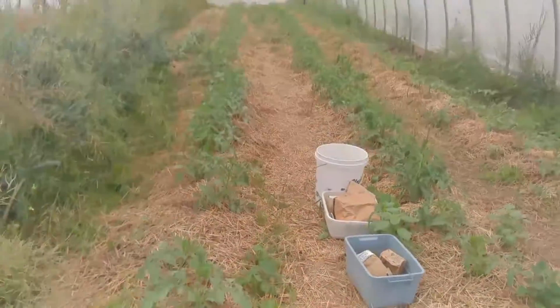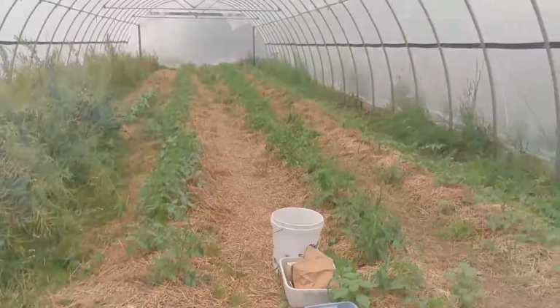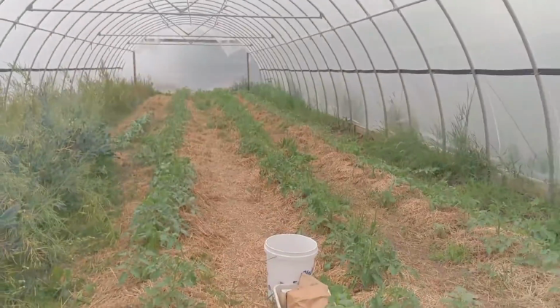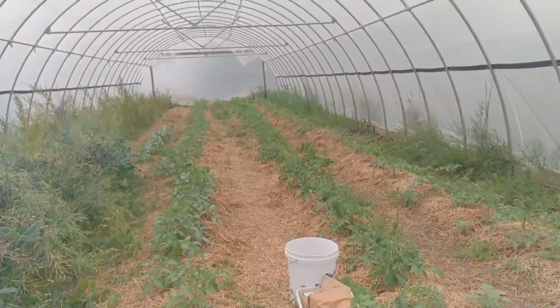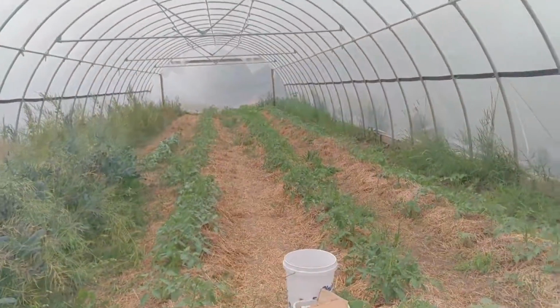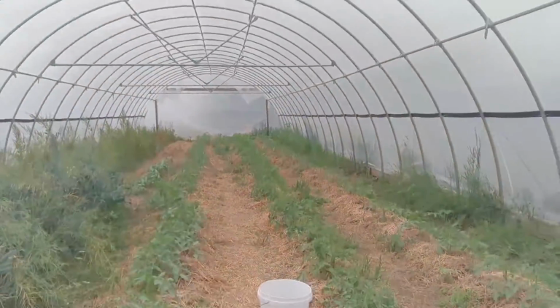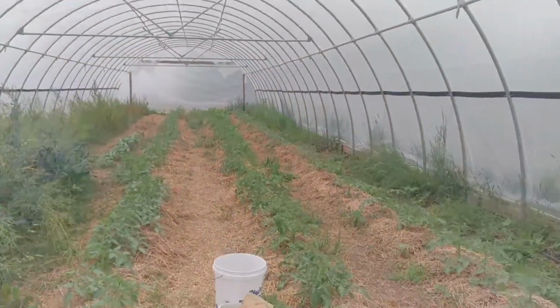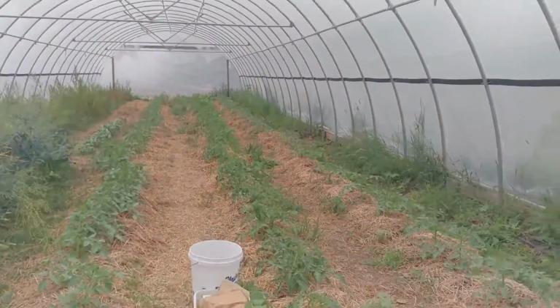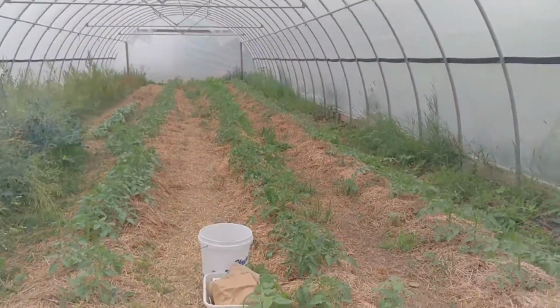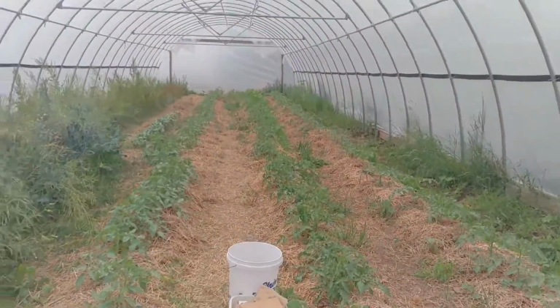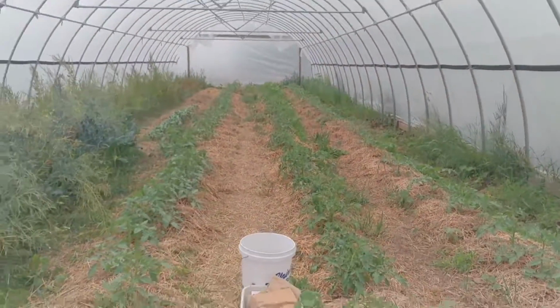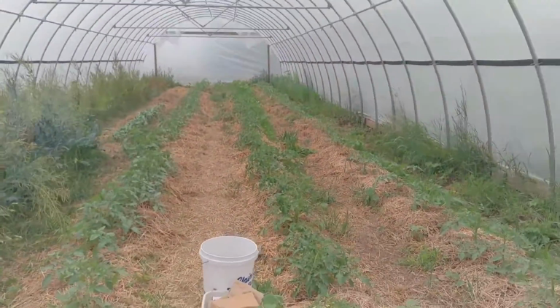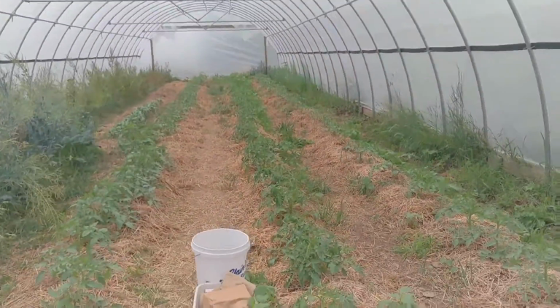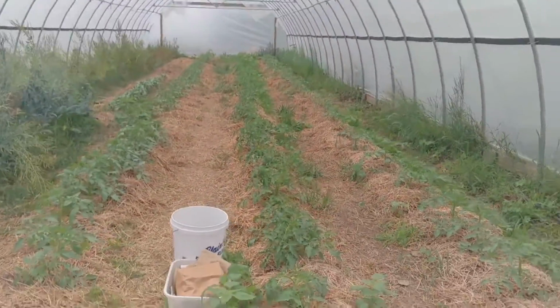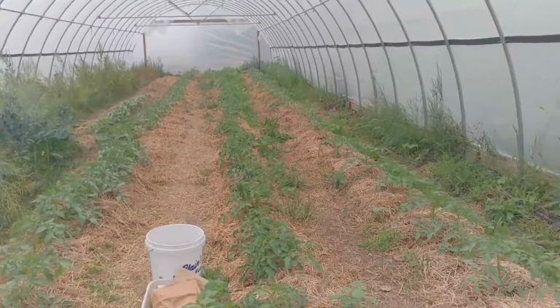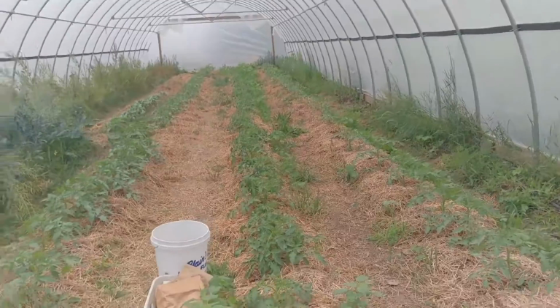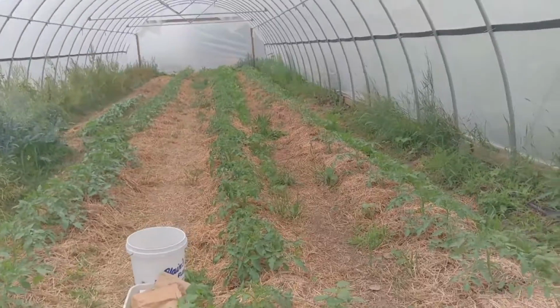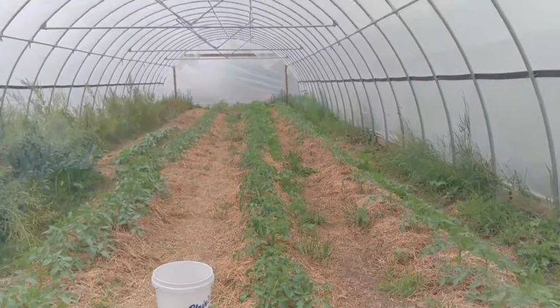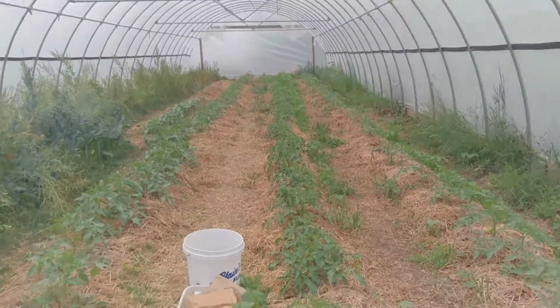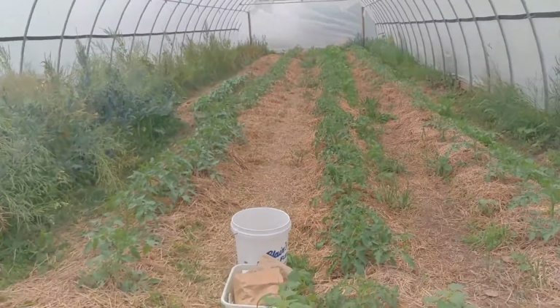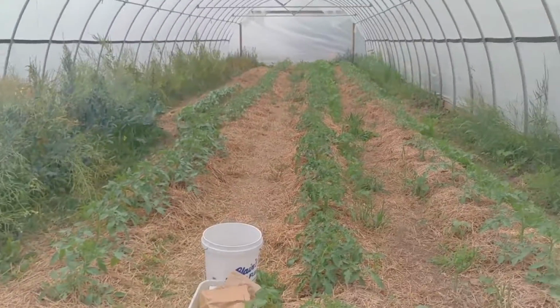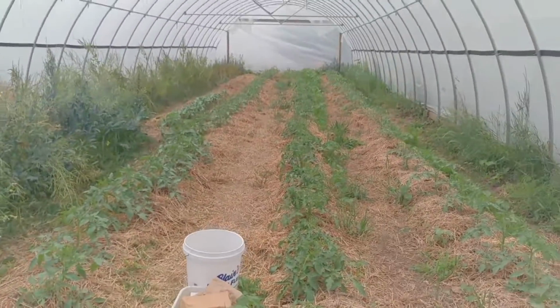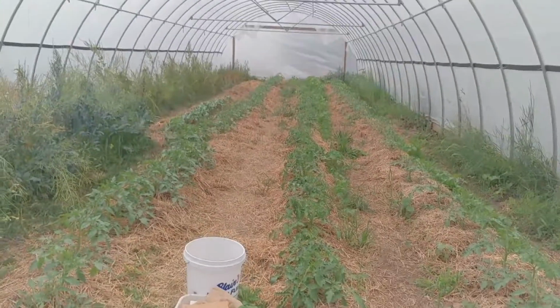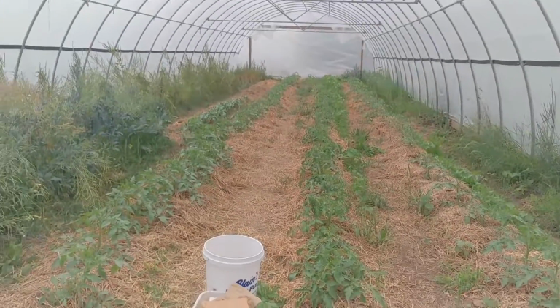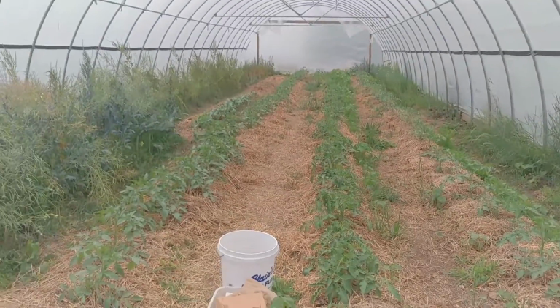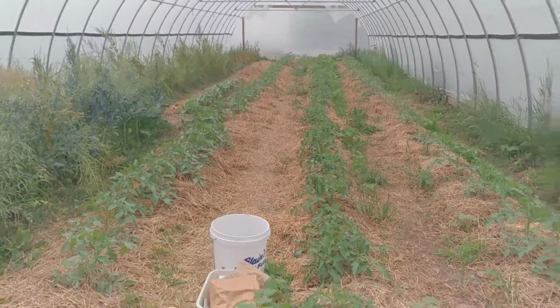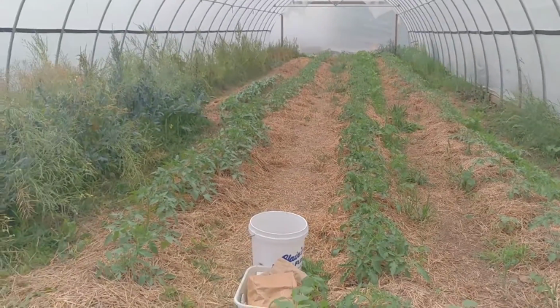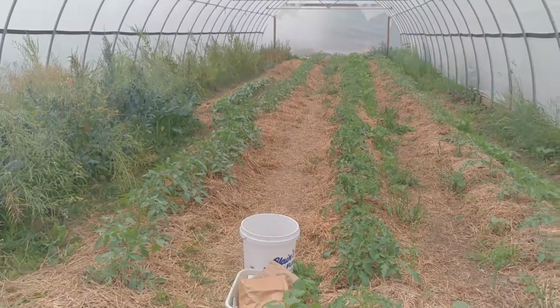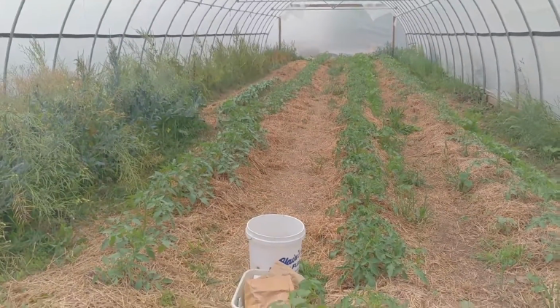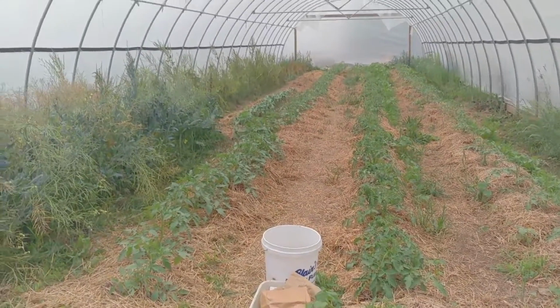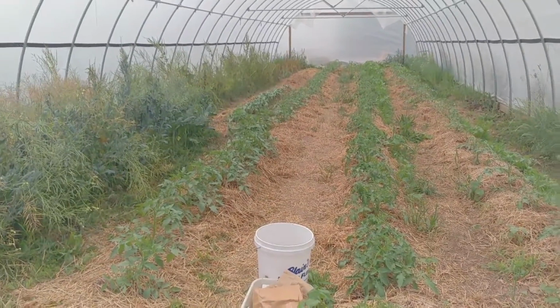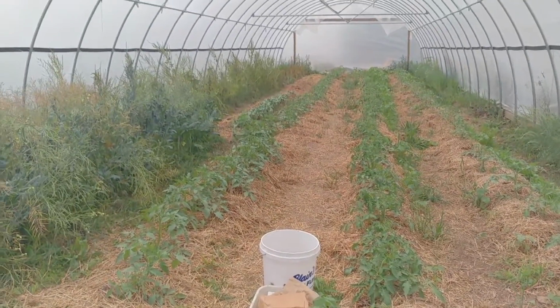Here's the tunnel — it just looks excellent. A little weeding in the walkways, but all that green is tomatoes. We're going to start stringing those up soon.